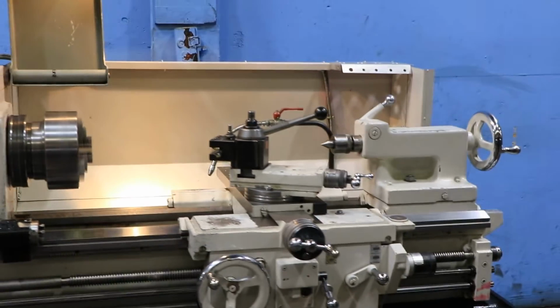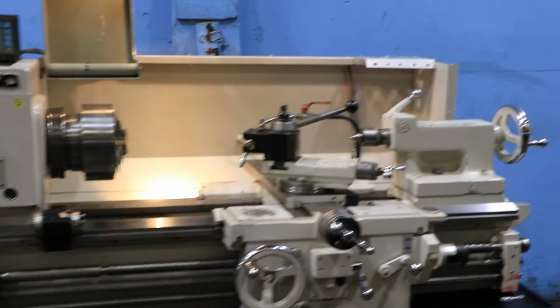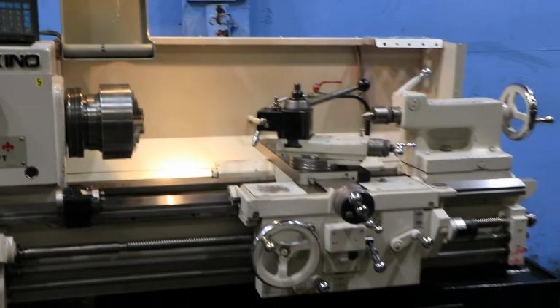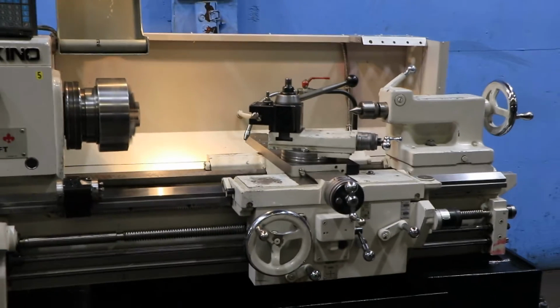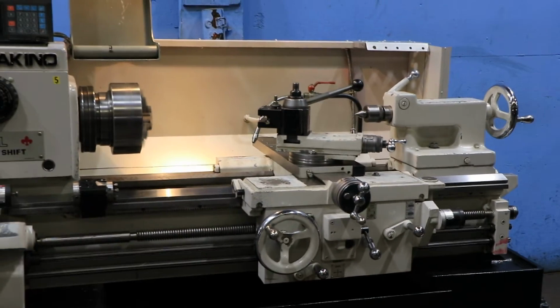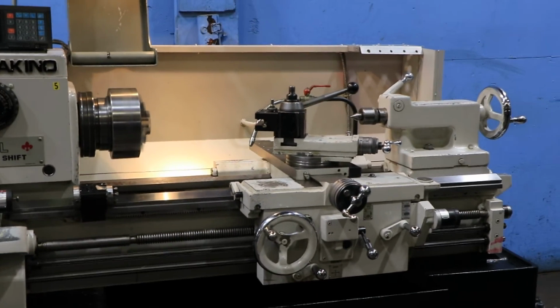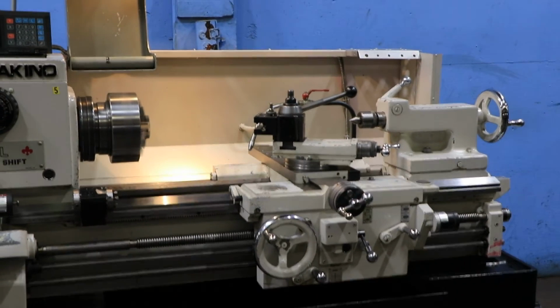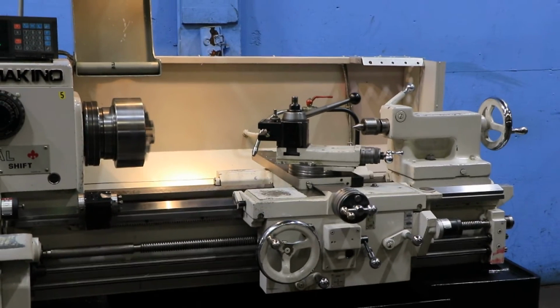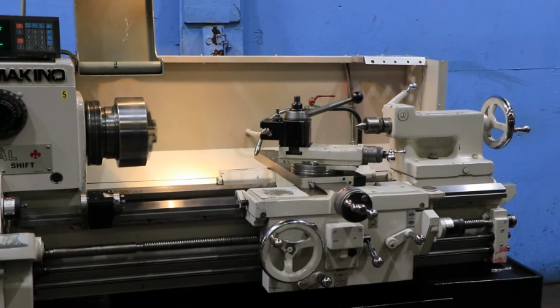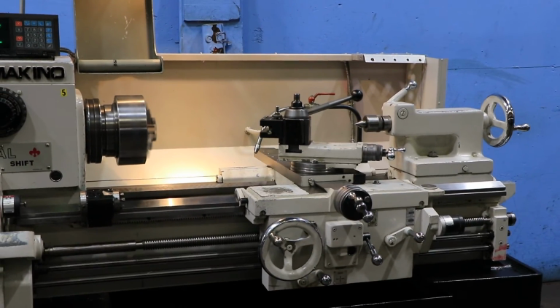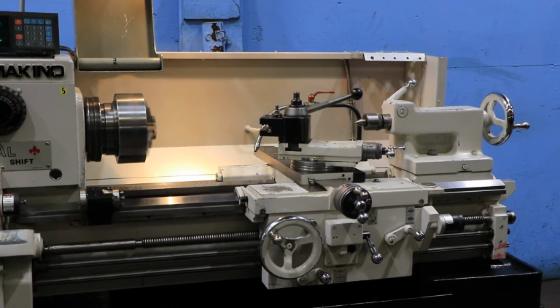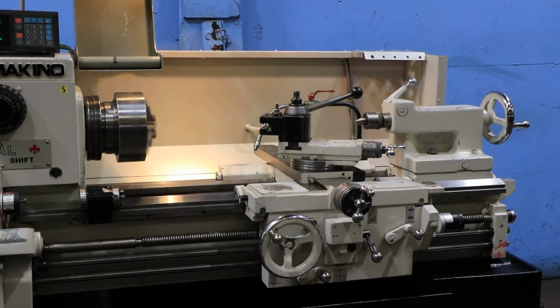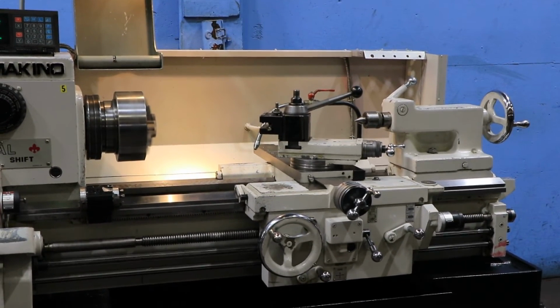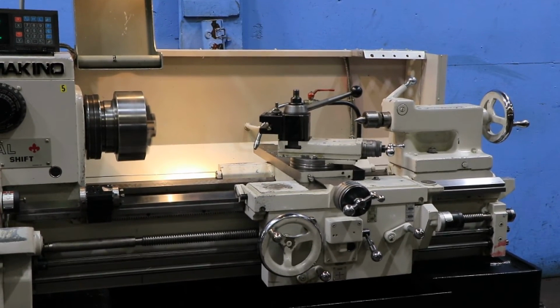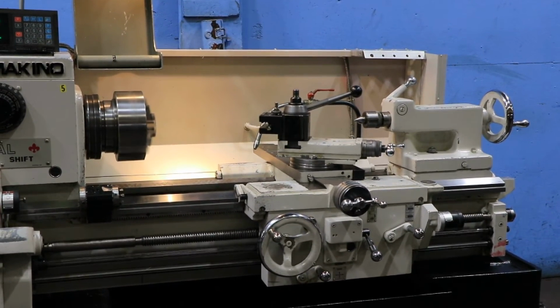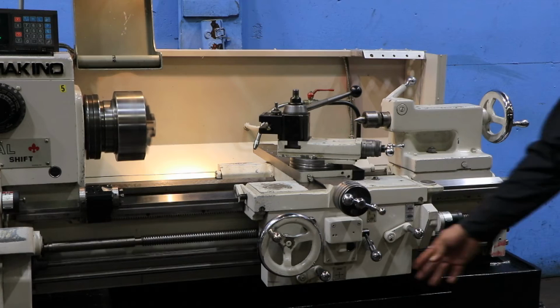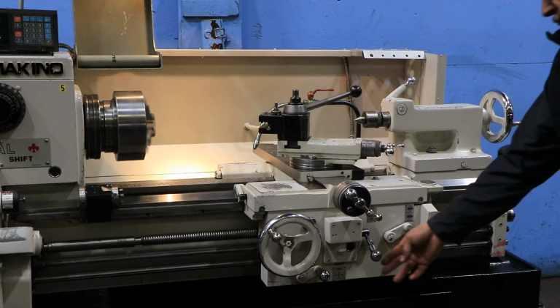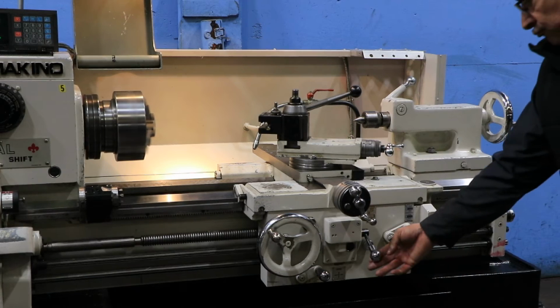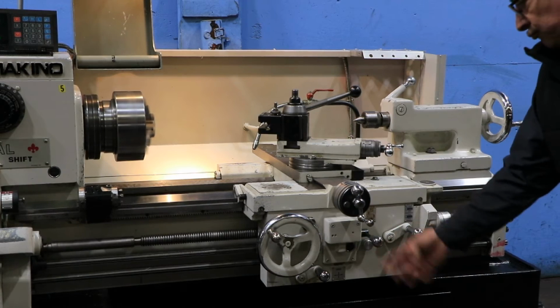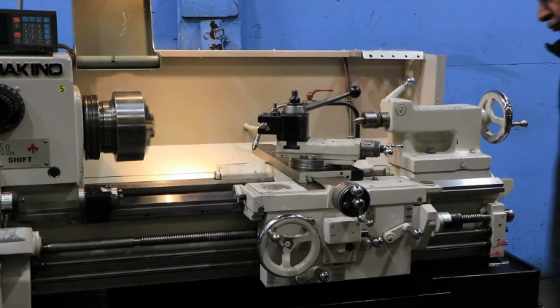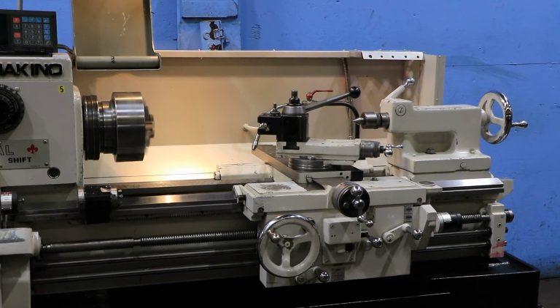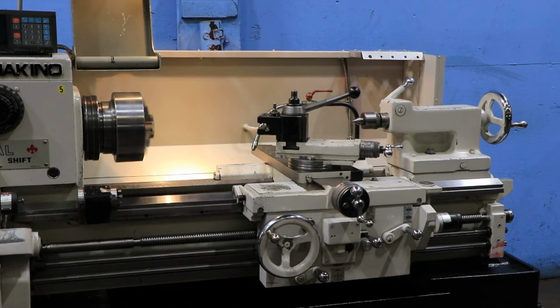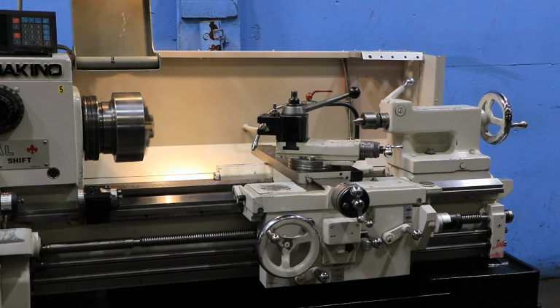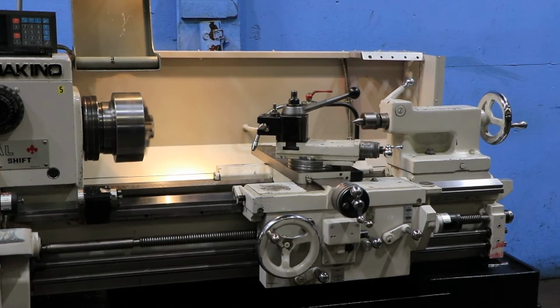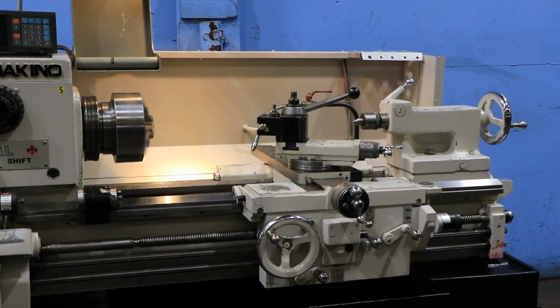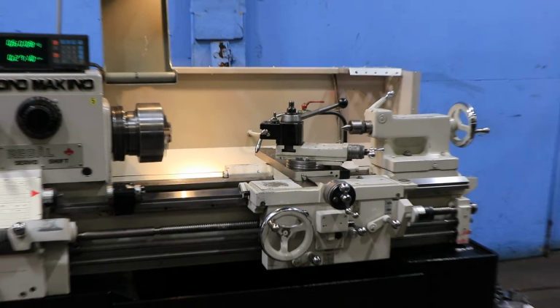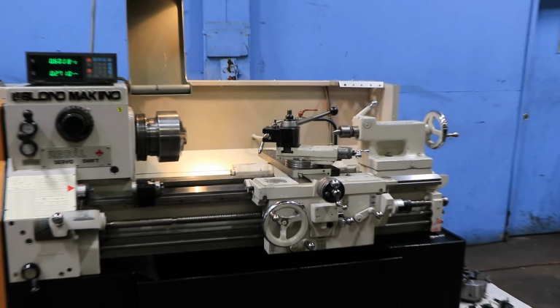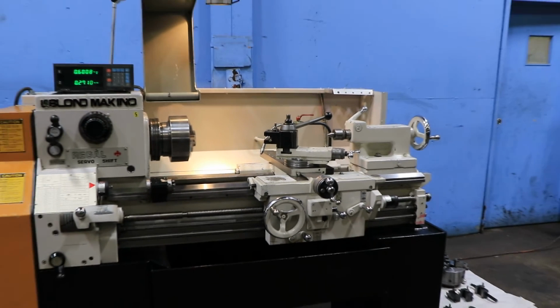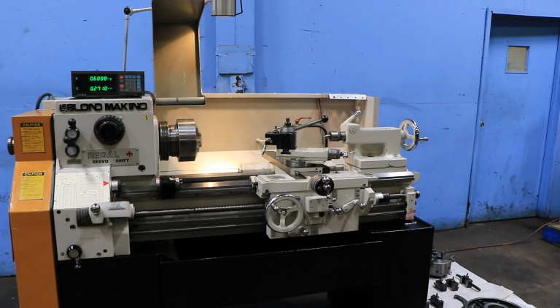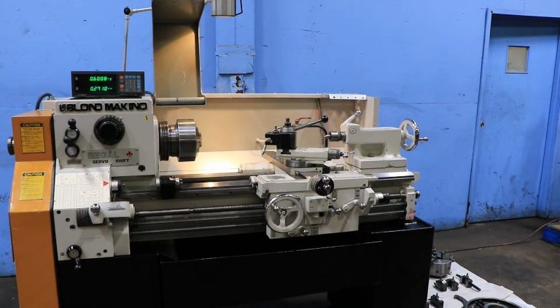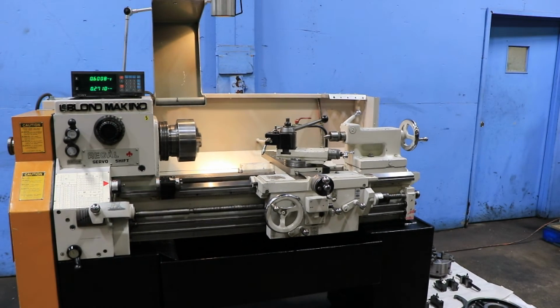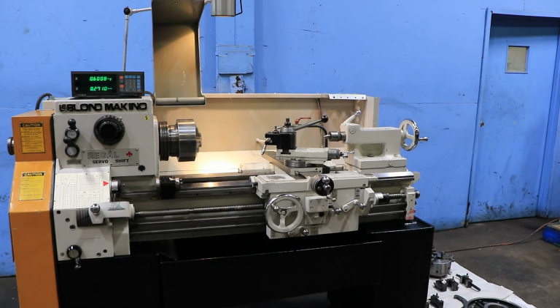So you saw all four directions — feed and thread. You've seen all different speeds. The machine also has a thread dial indicator. It's very nice.